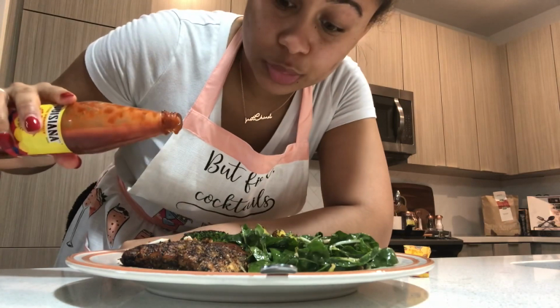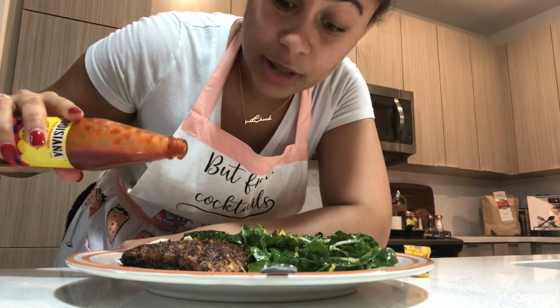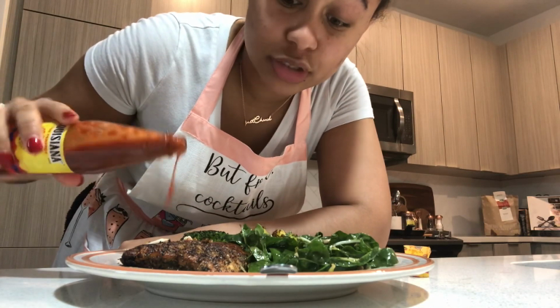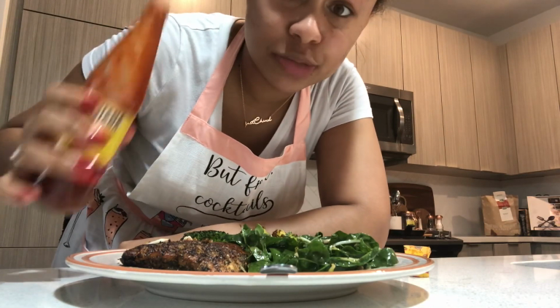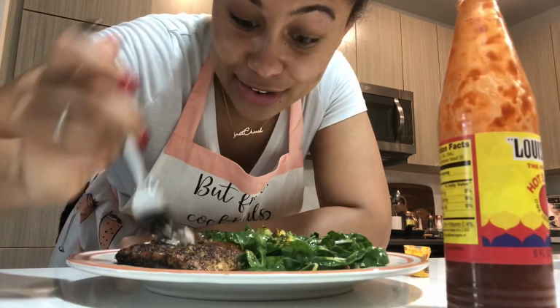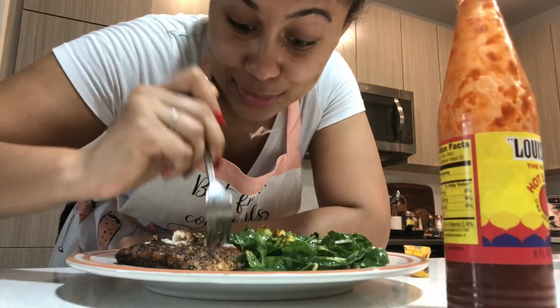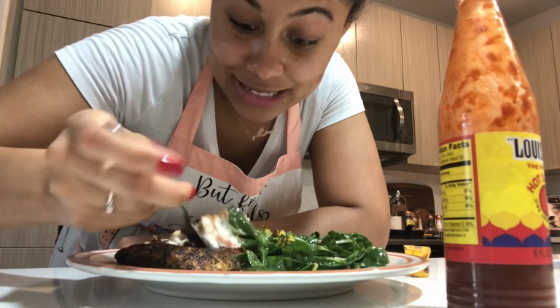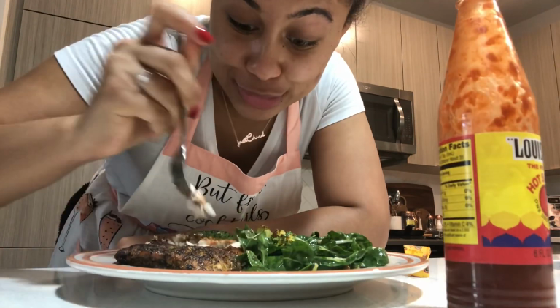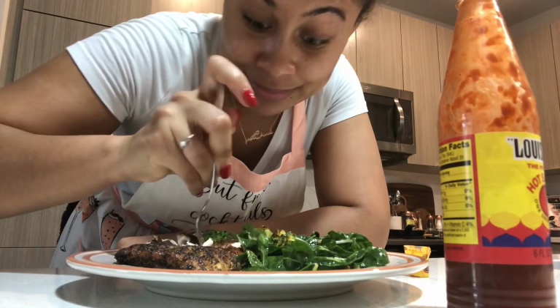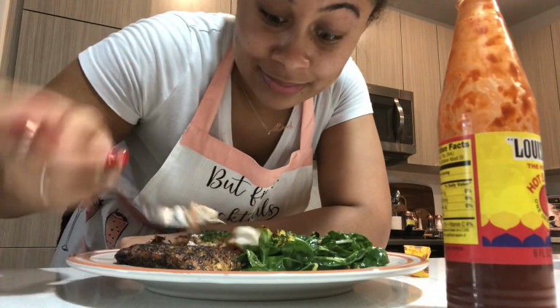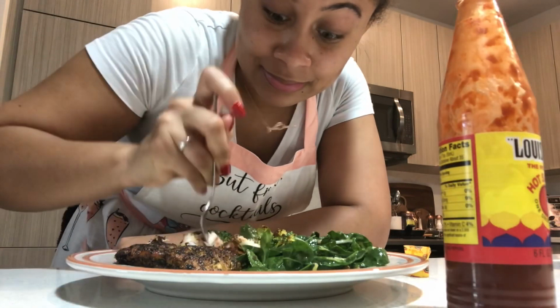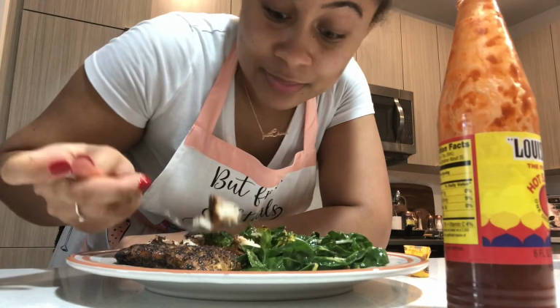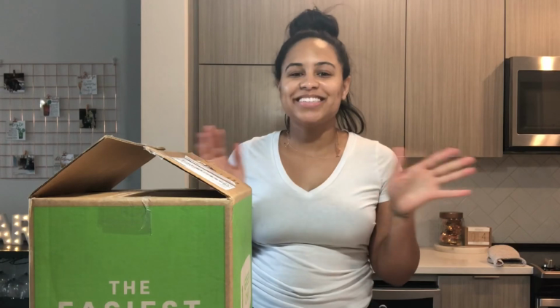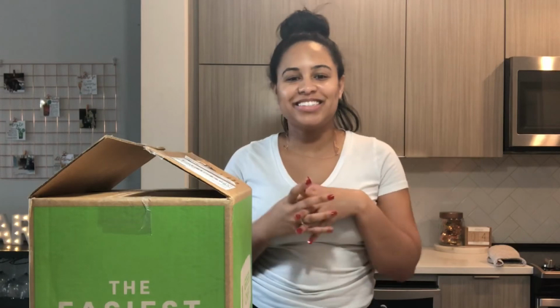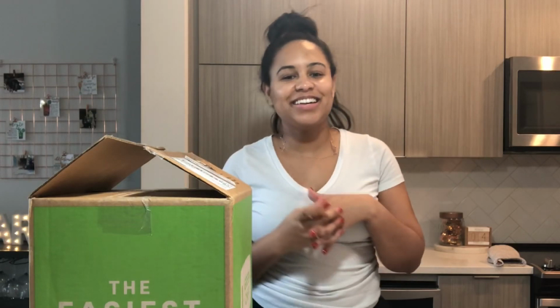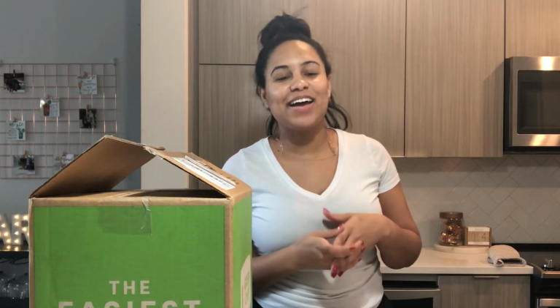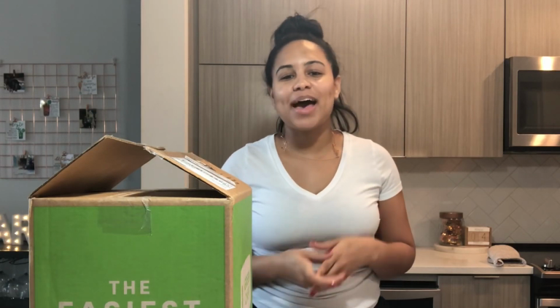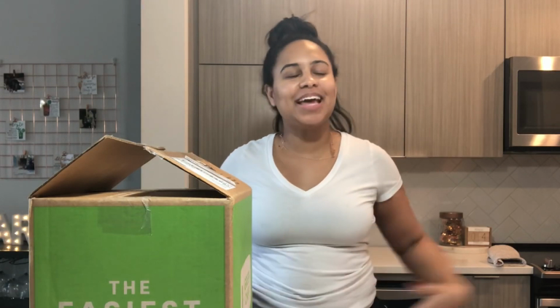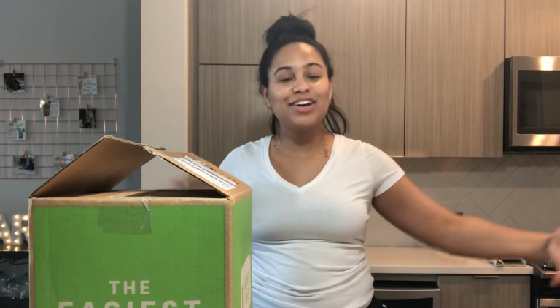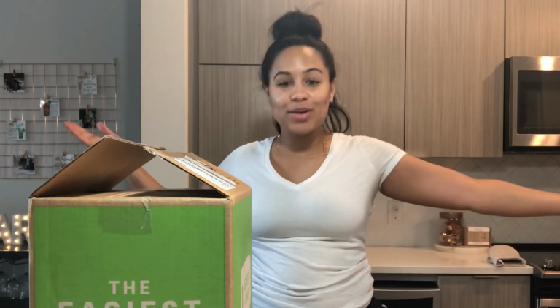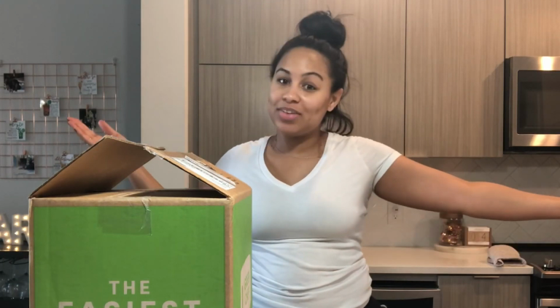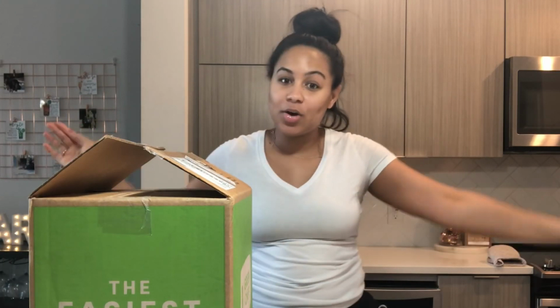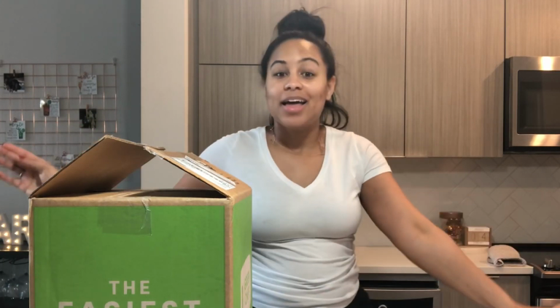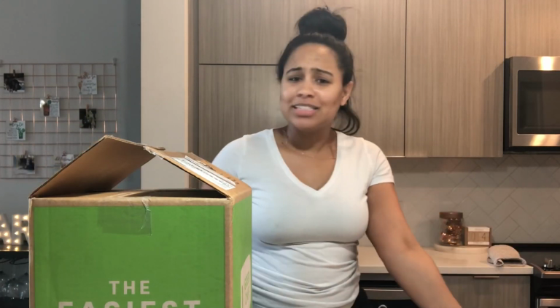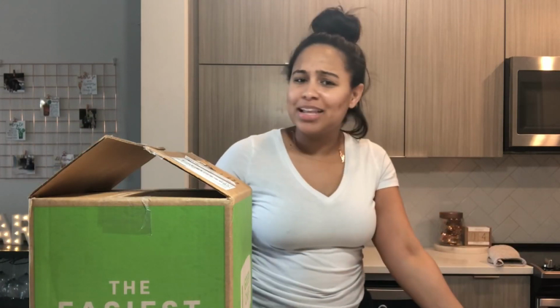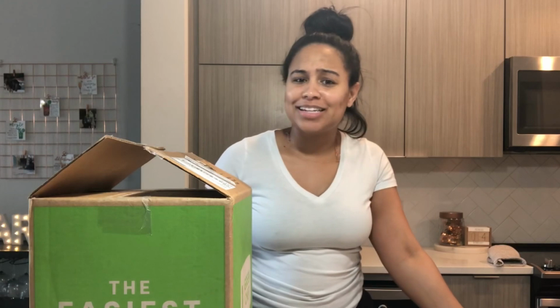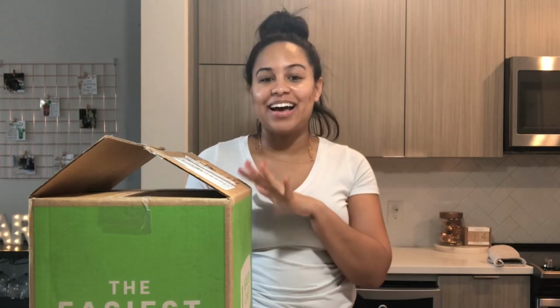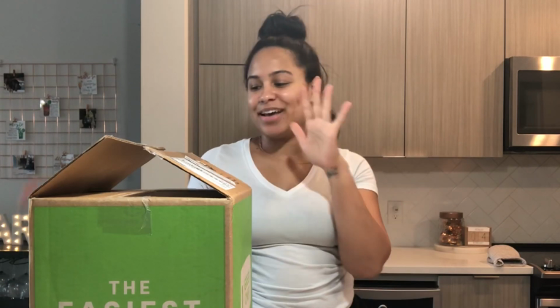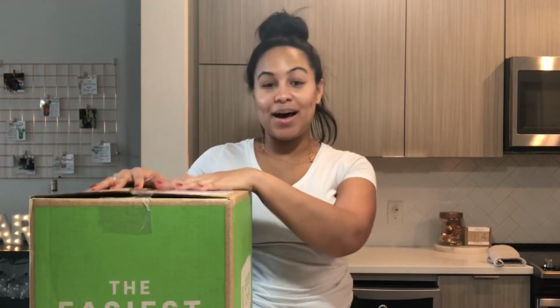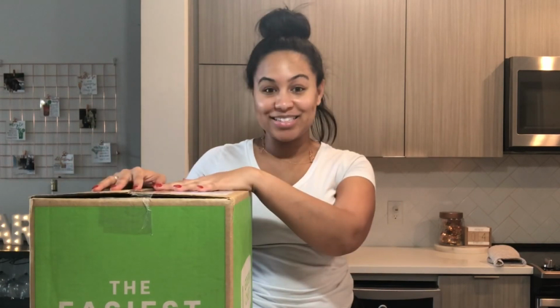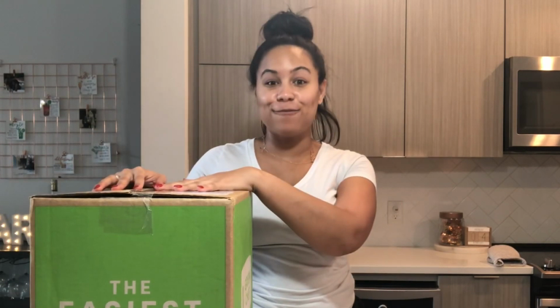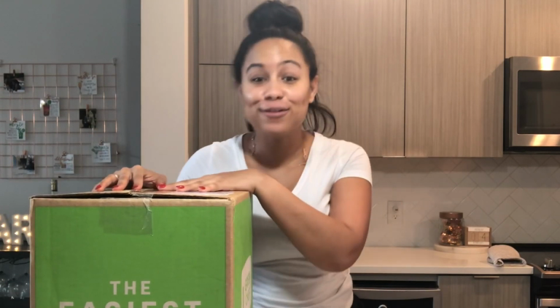Ooh, that might have been too much. See how it is with the hot sauce. Sit down.